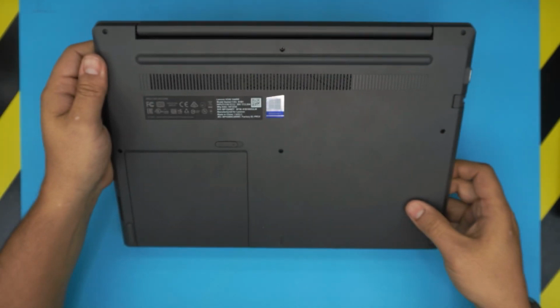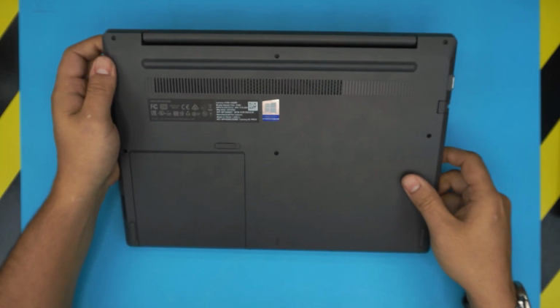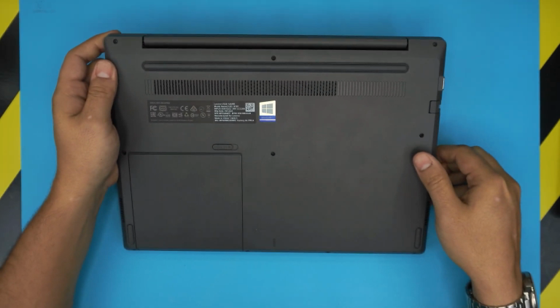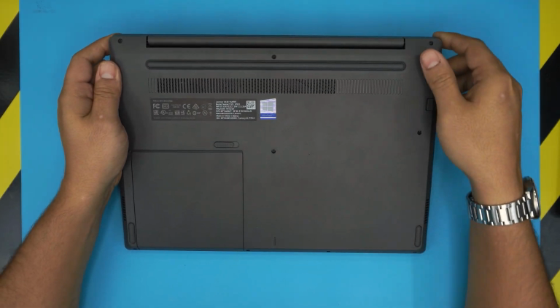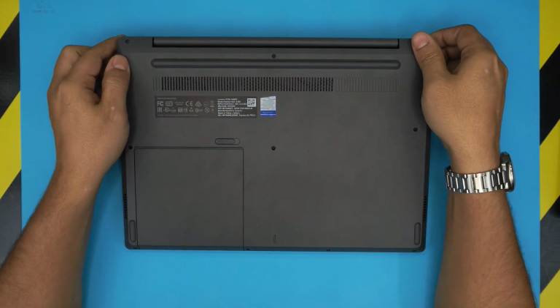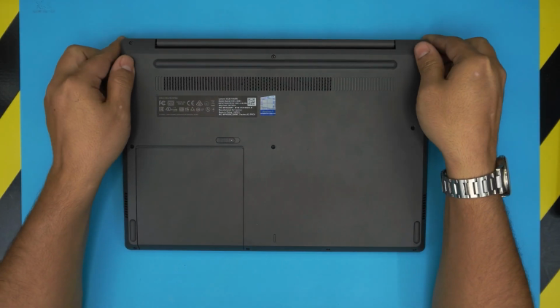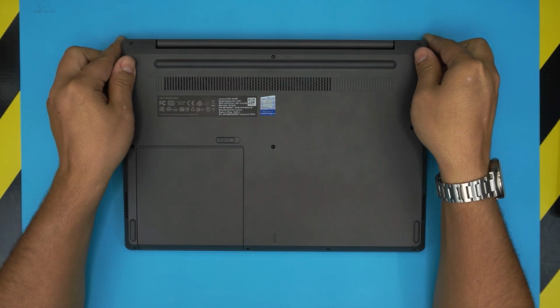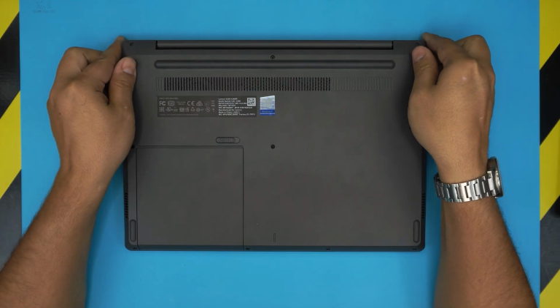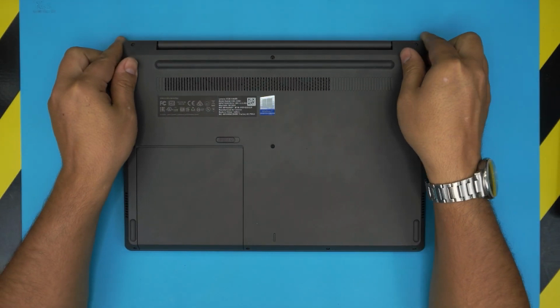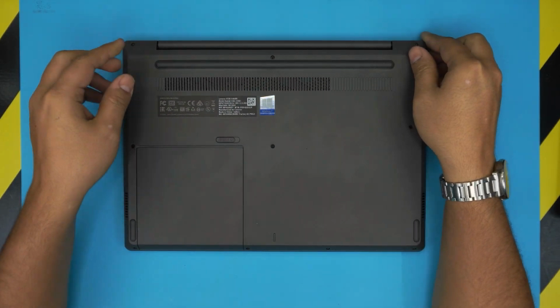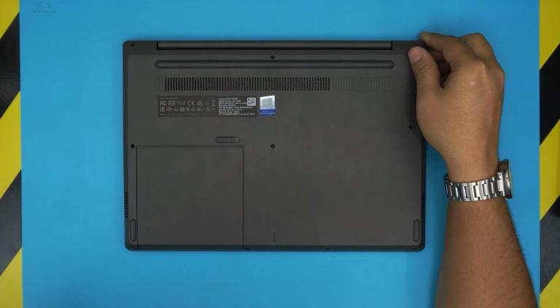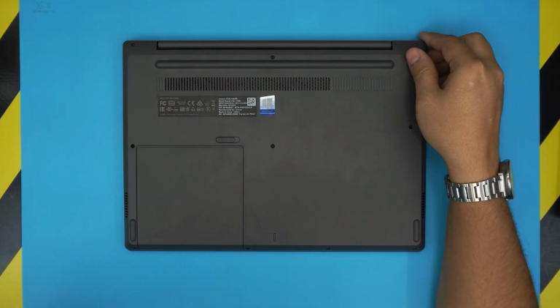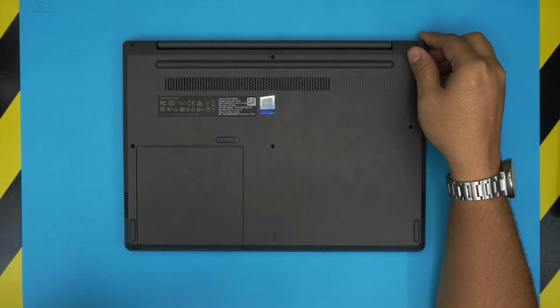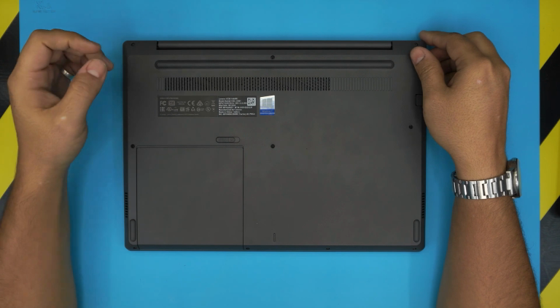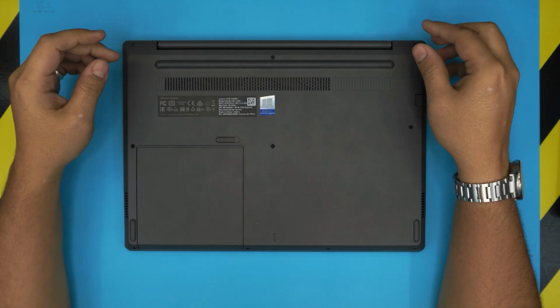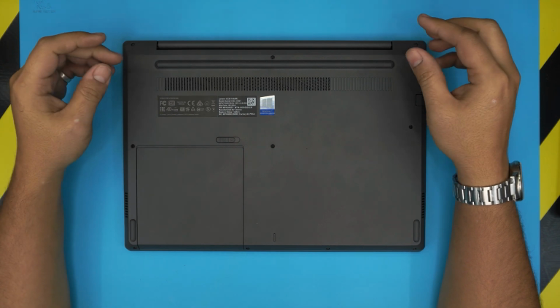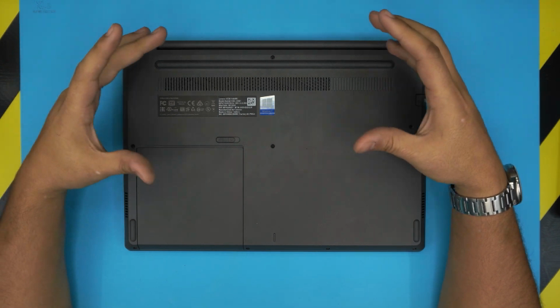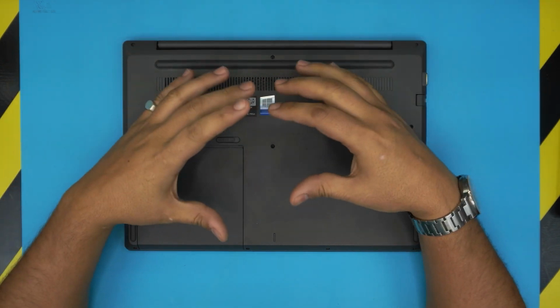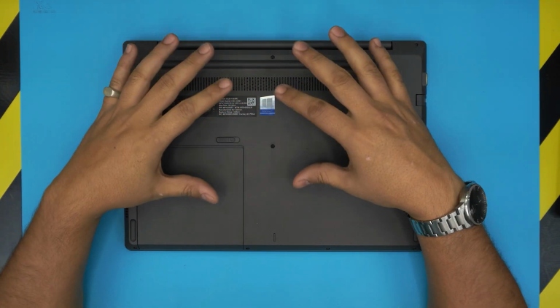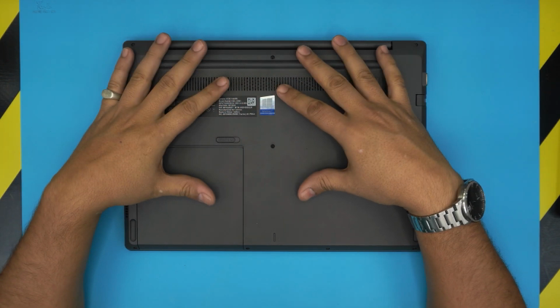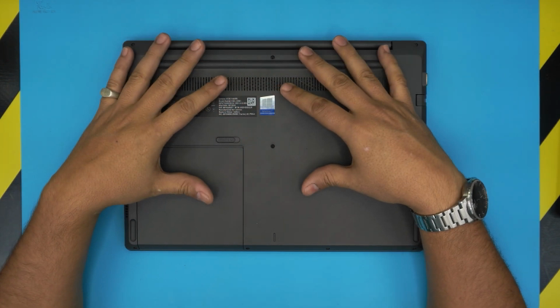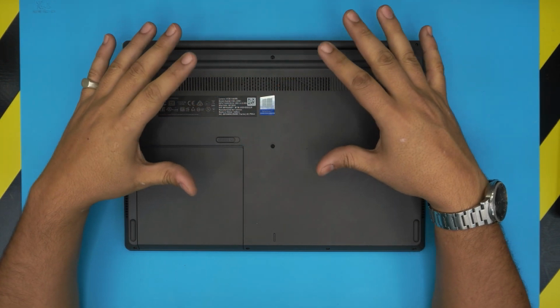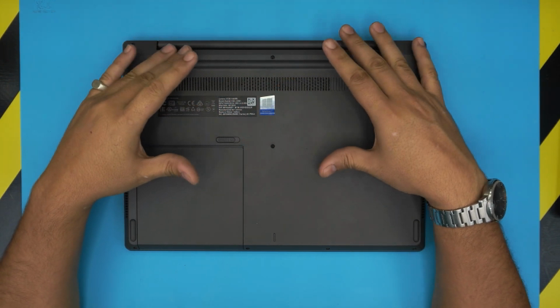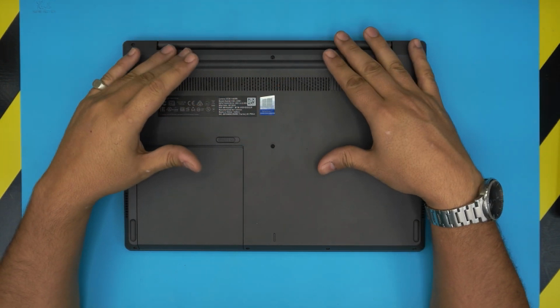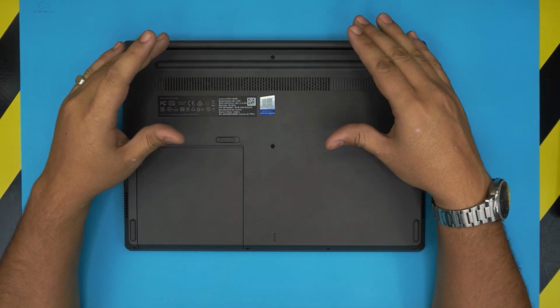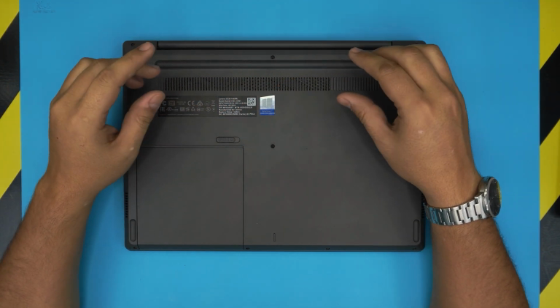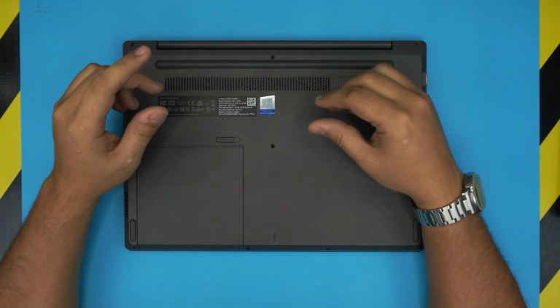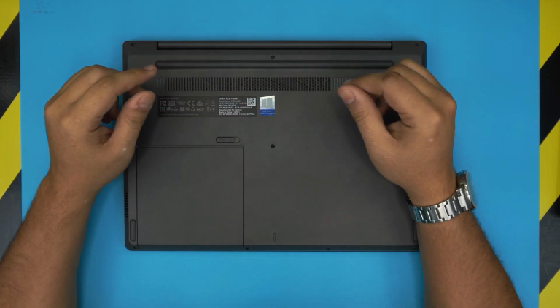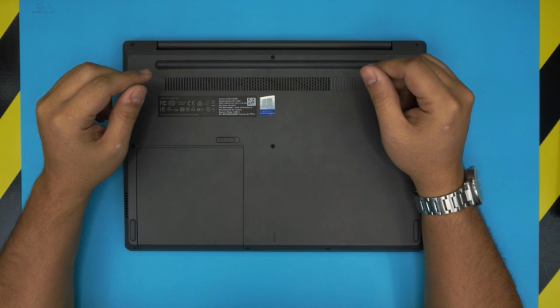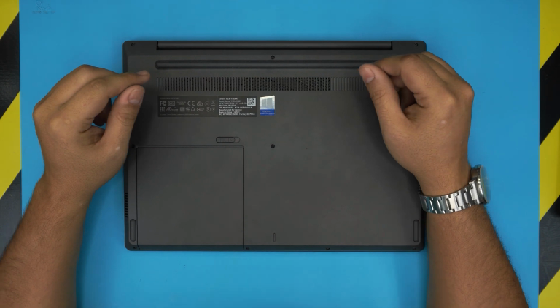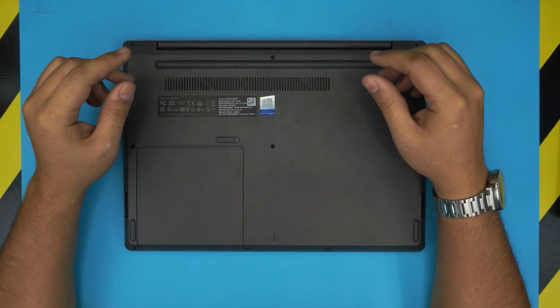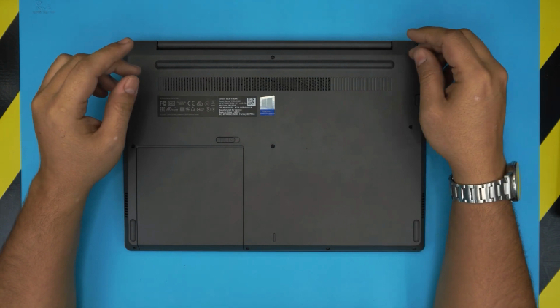It's really recommended you upgrade to an SSD drive, at least for your Windows installation, because the bottleneck on this system that makes it really slow is the mechanical drive they included.